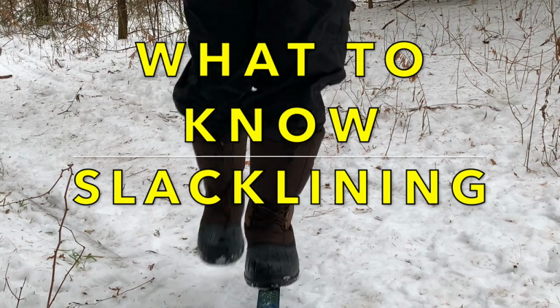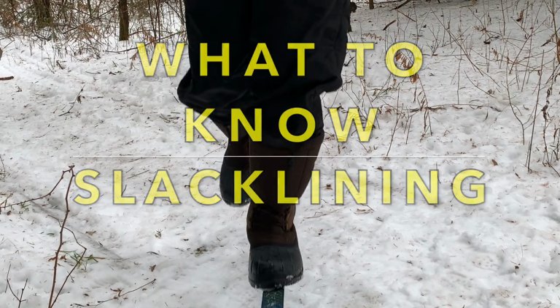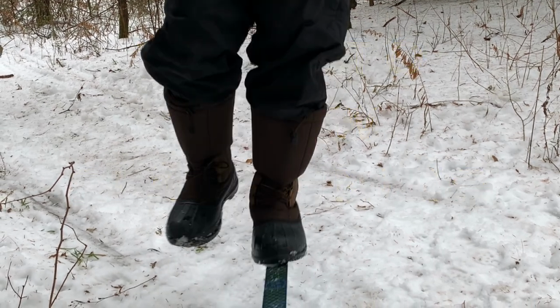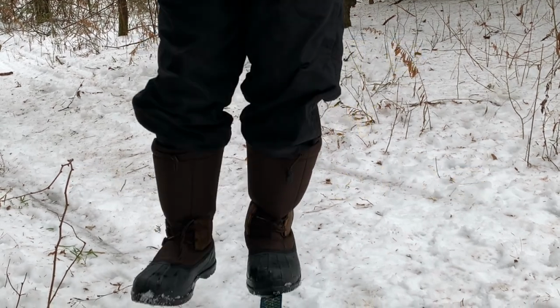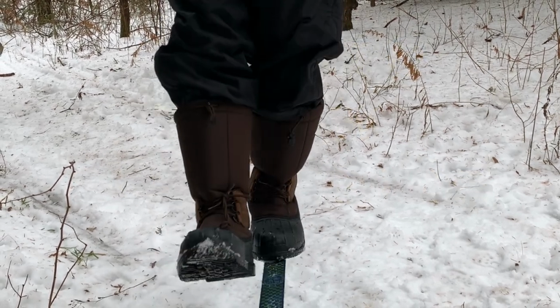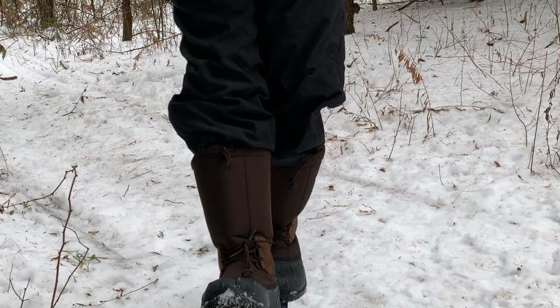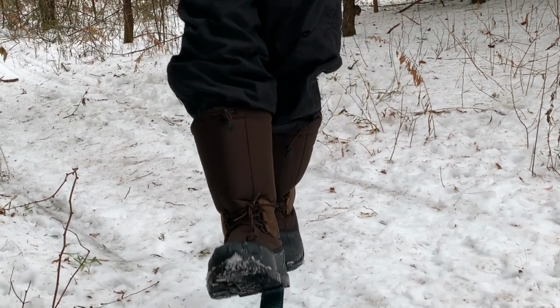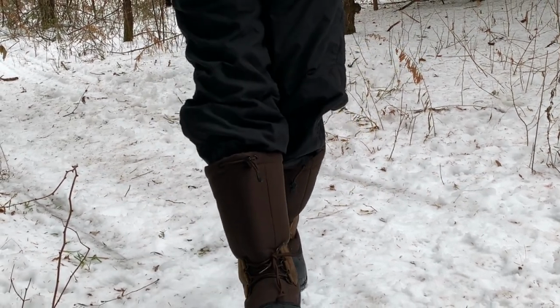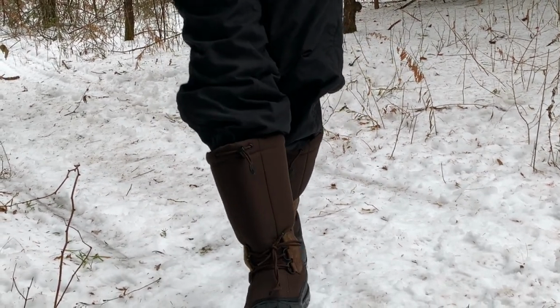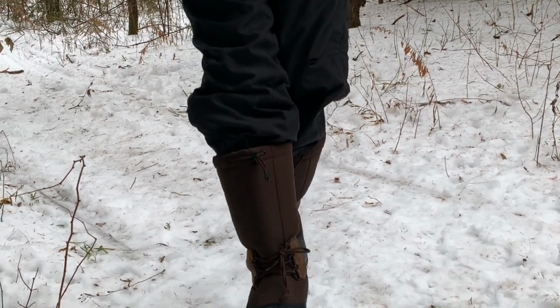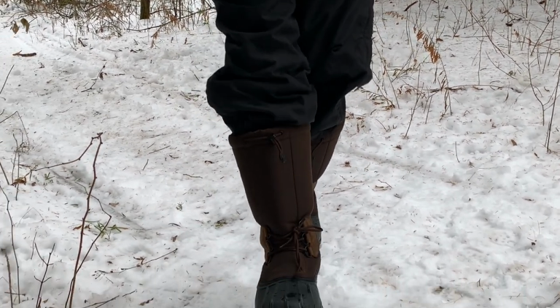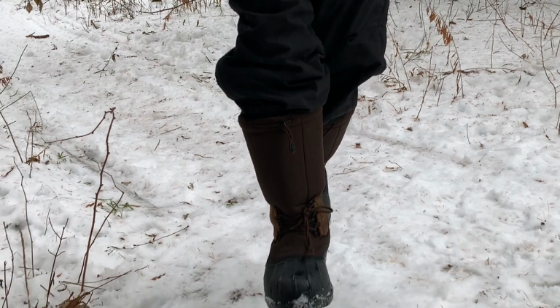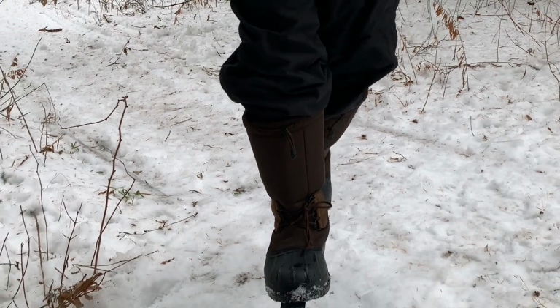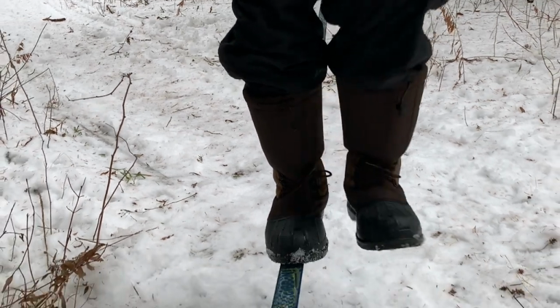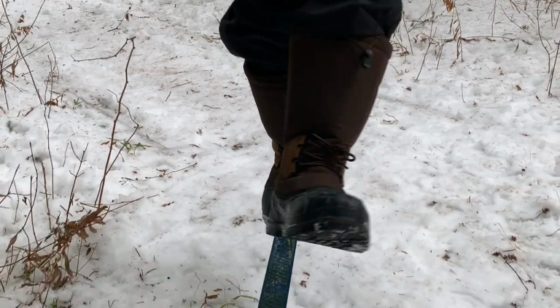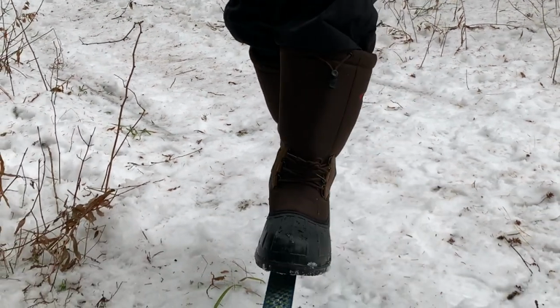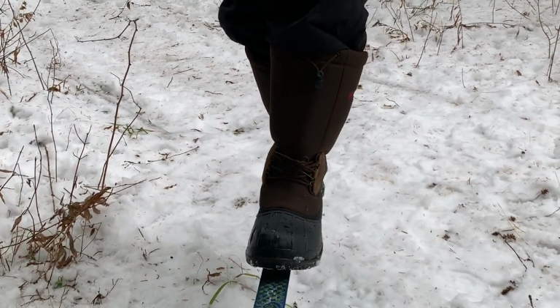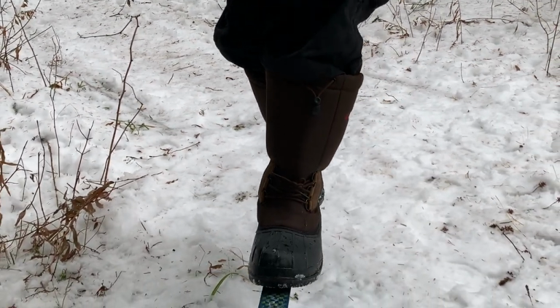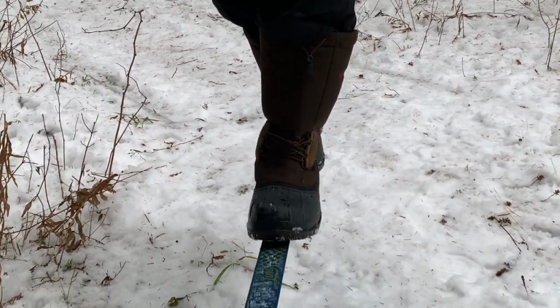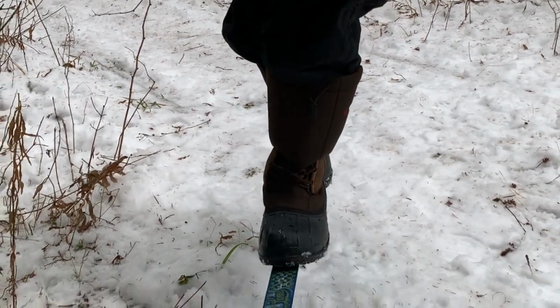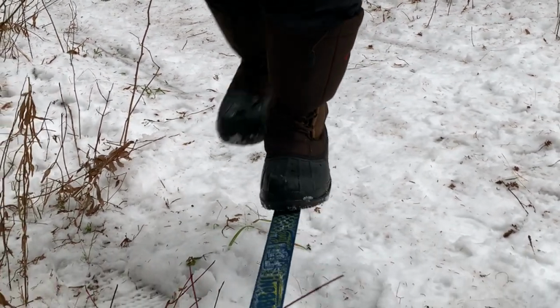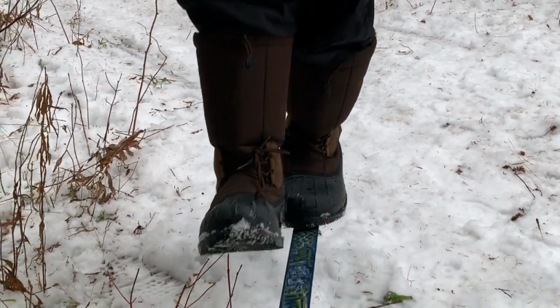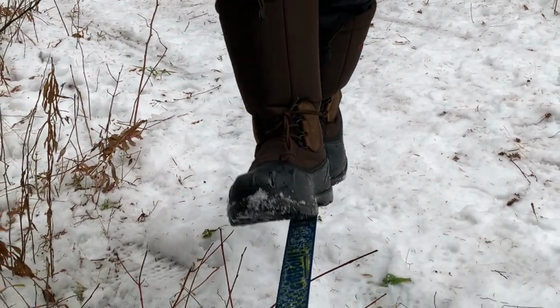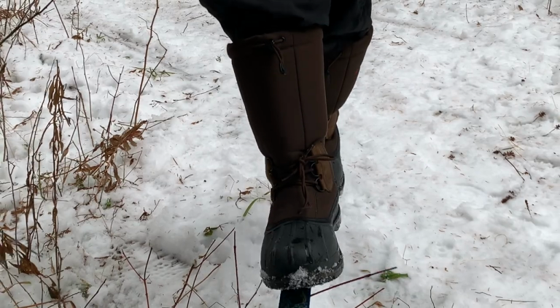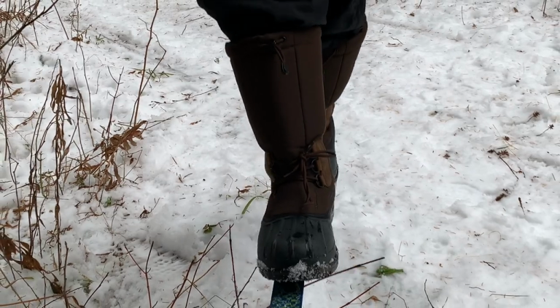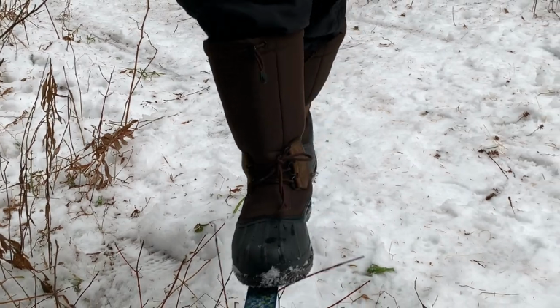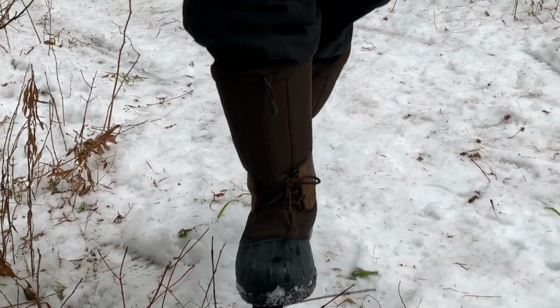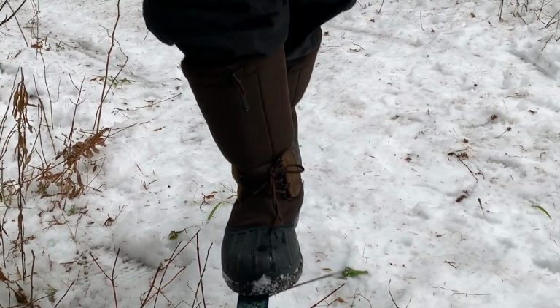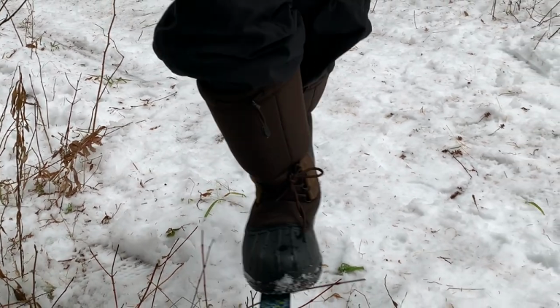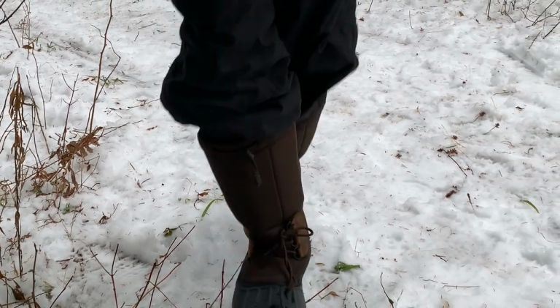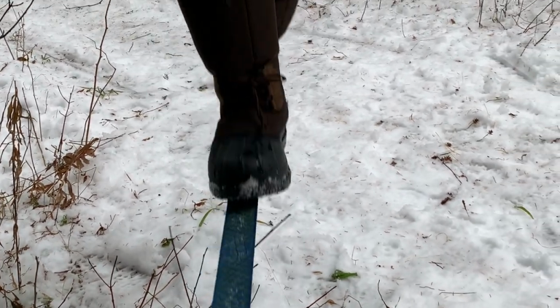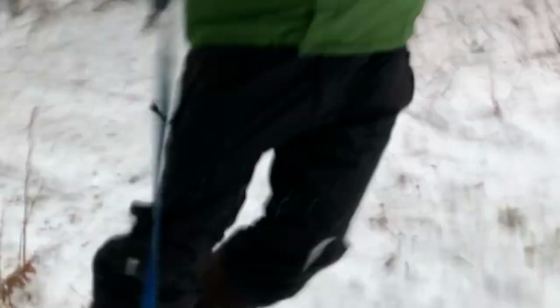Can you walk a straight line, heel to toe? If you can, then slacklining might be for you. It's bouncy like a trampoline. It's fun and you'll improve your balance. If you're ever on Survivor, this will come in handy.